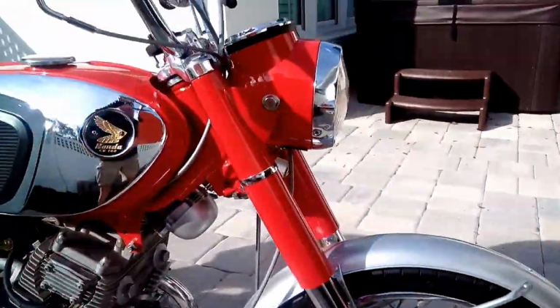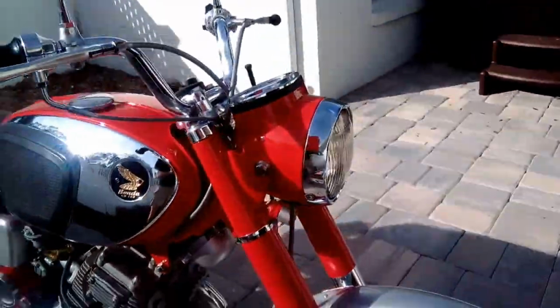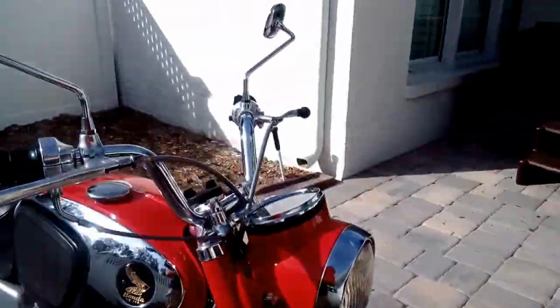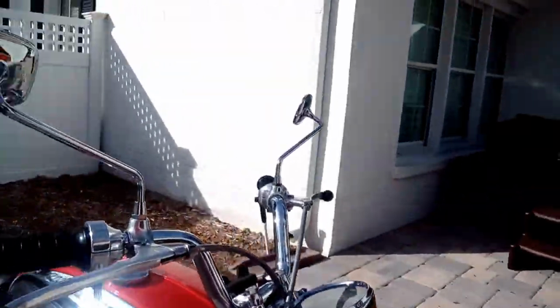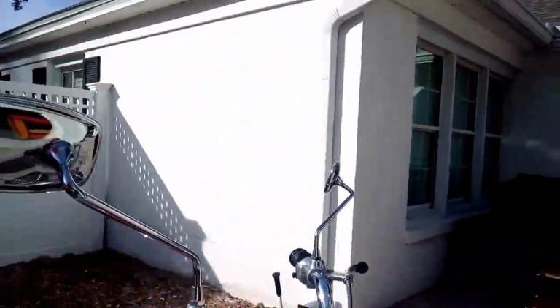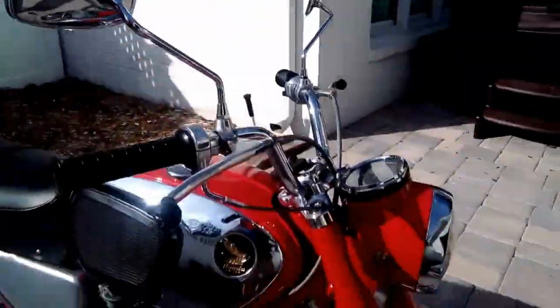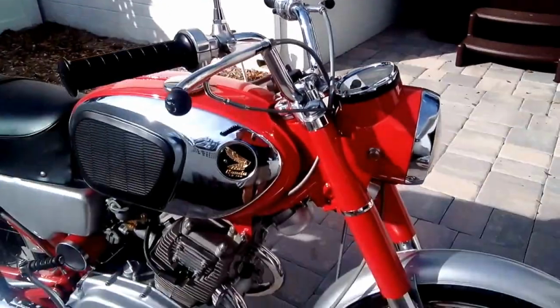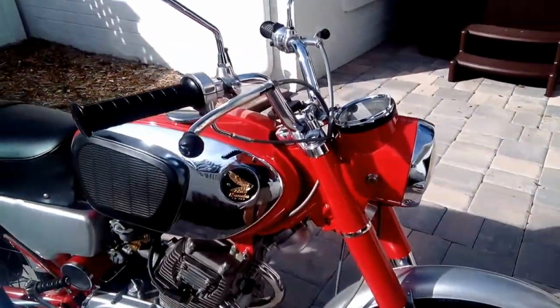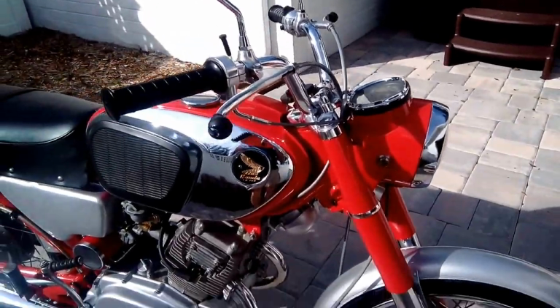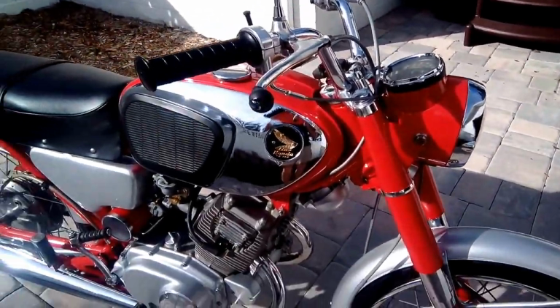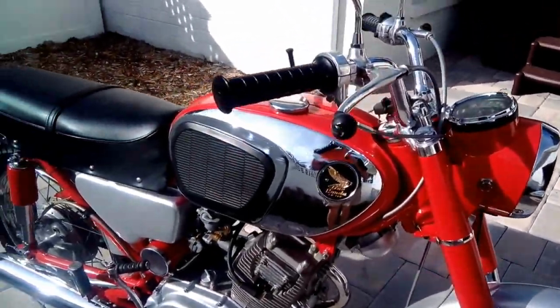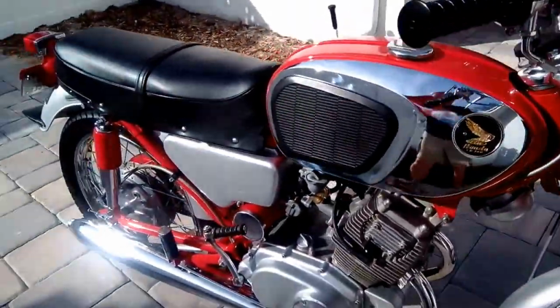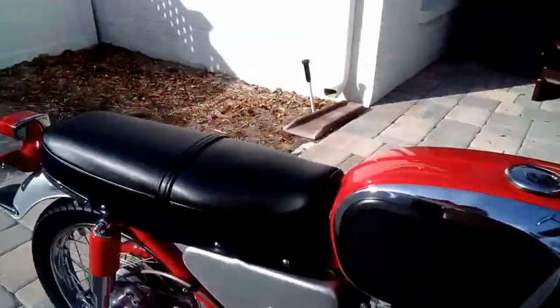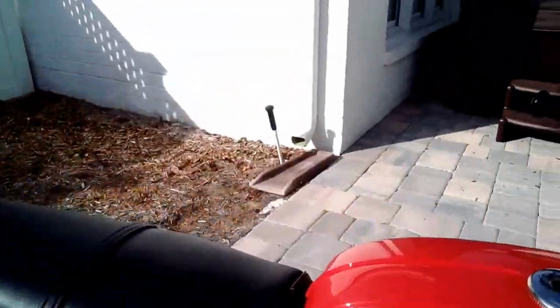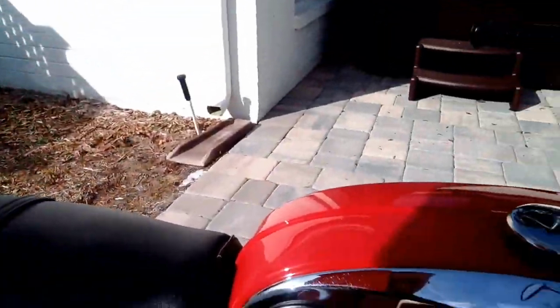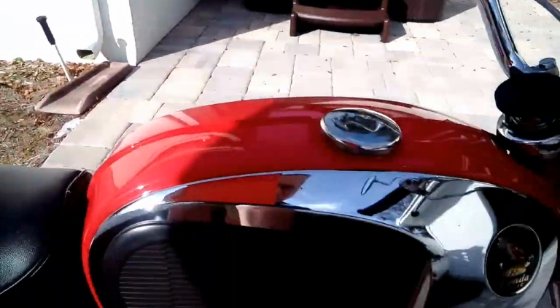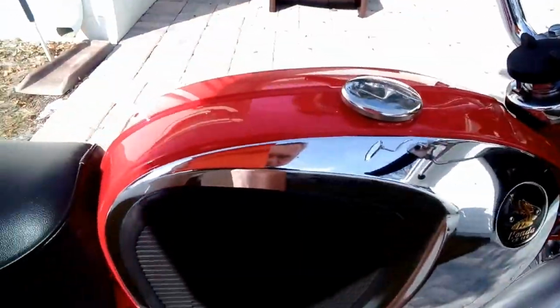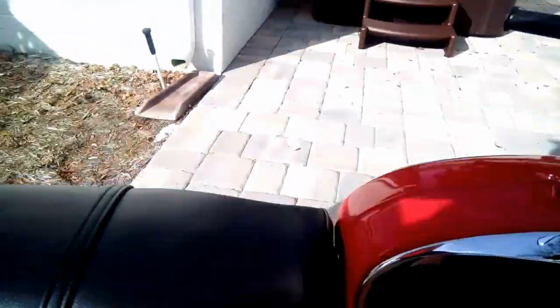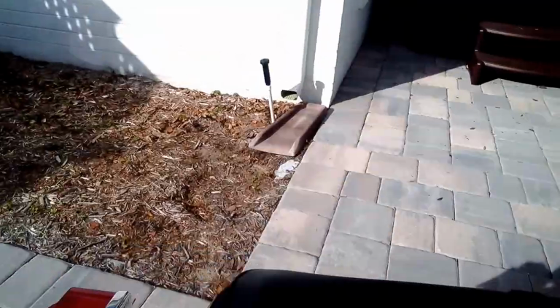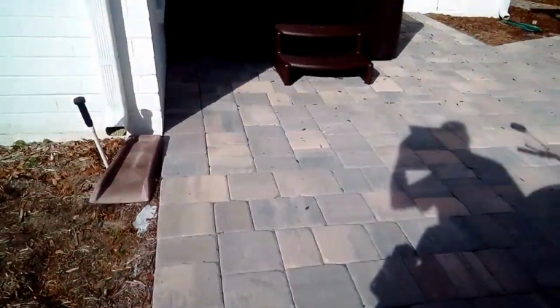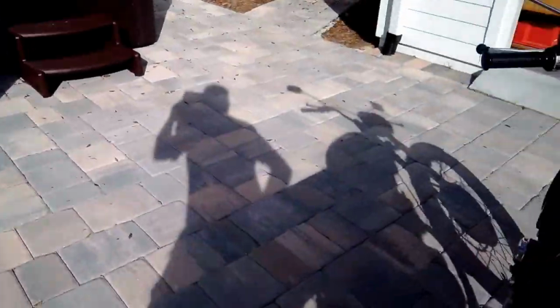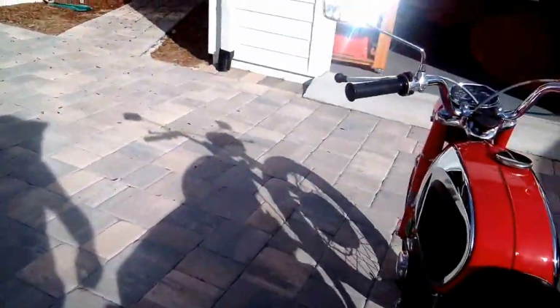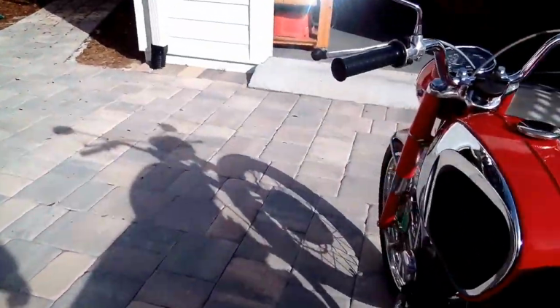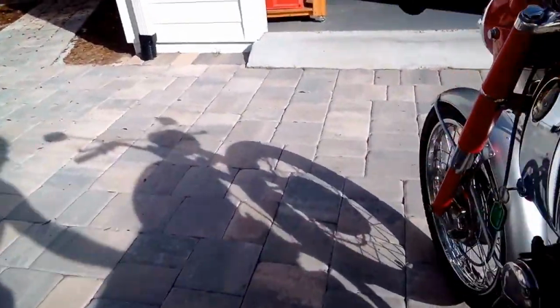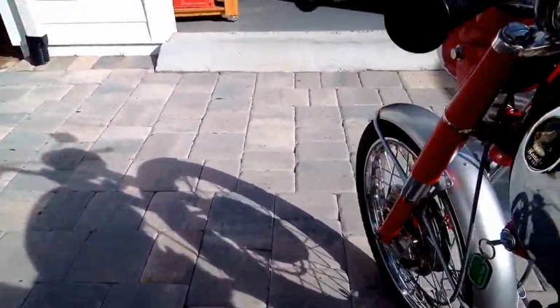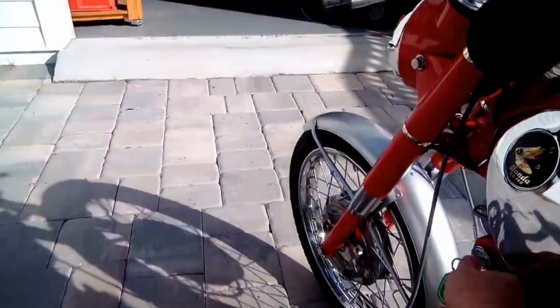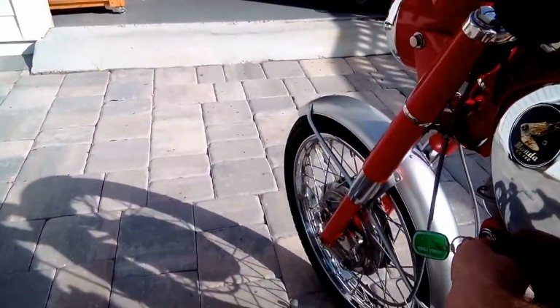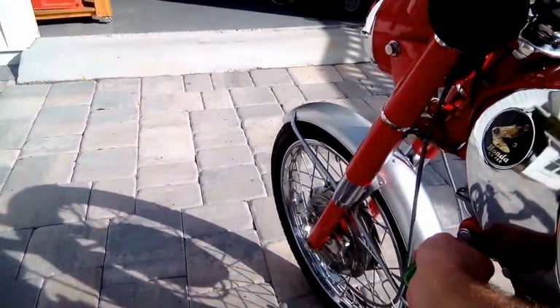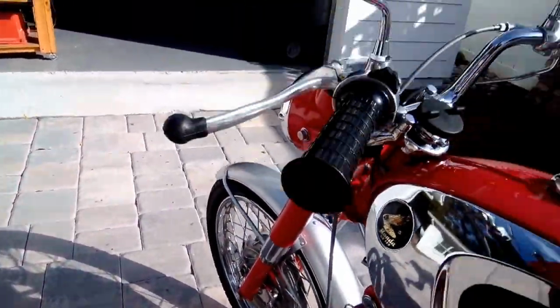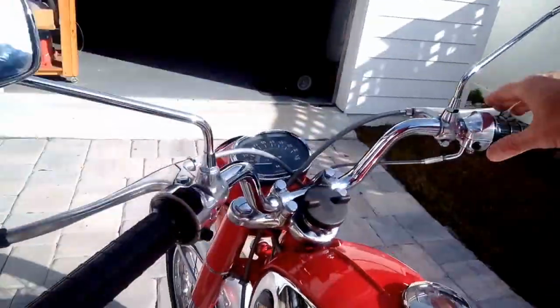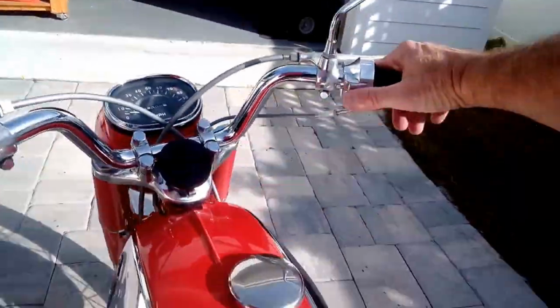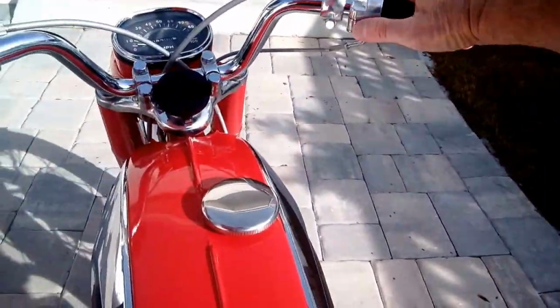That's a beautiful bike in great condition. Let's go ahead and fire it up and hear it run. Turn on the gas, get a little choke, hit the electric start.